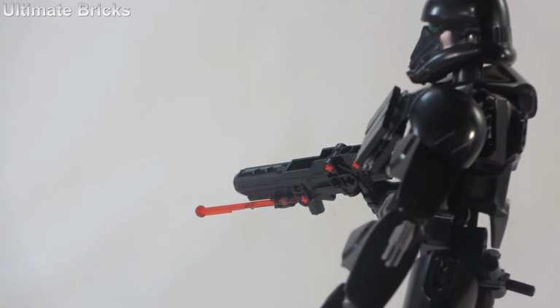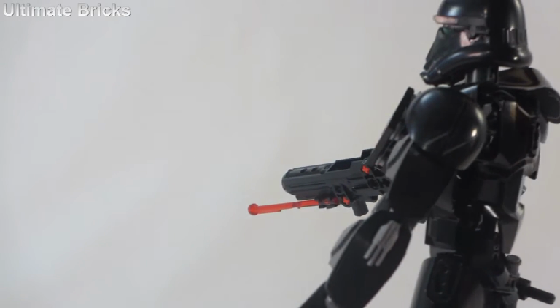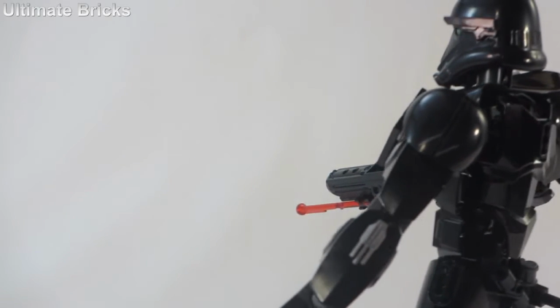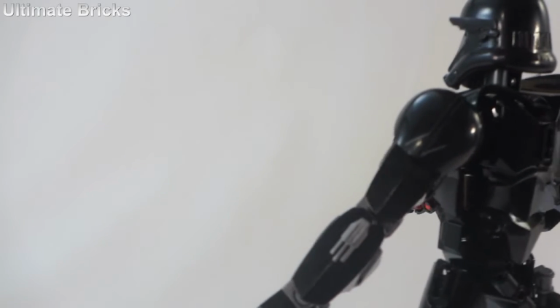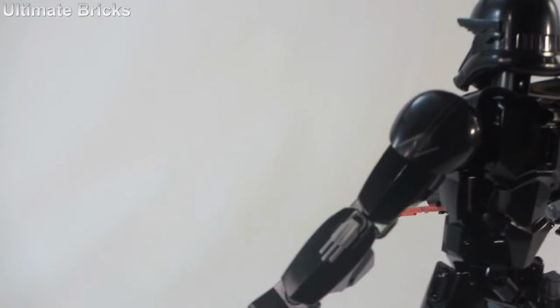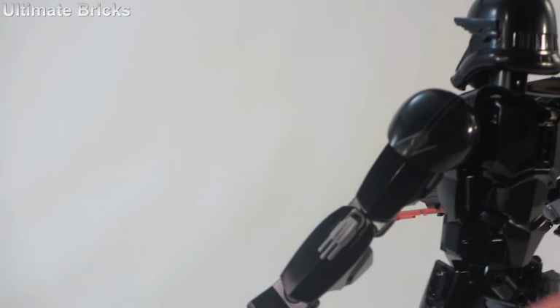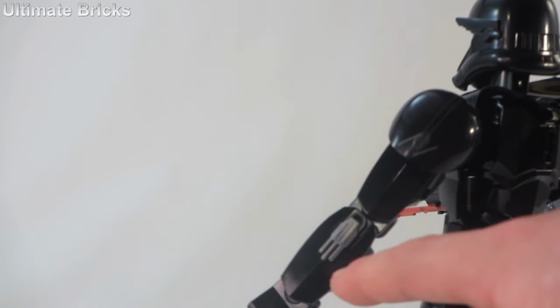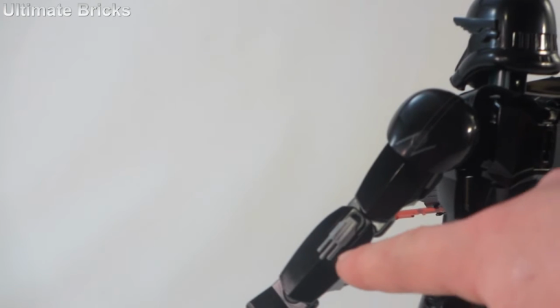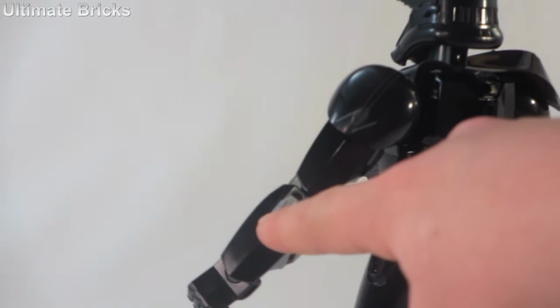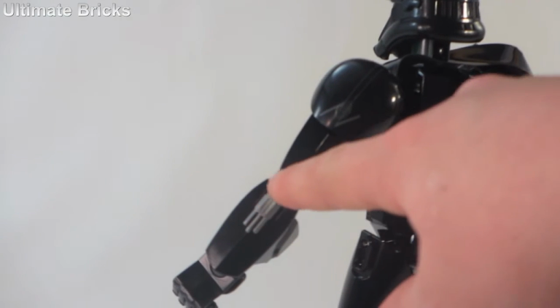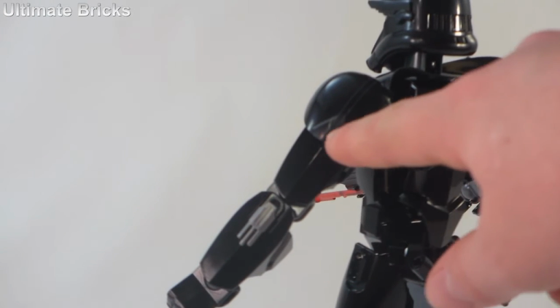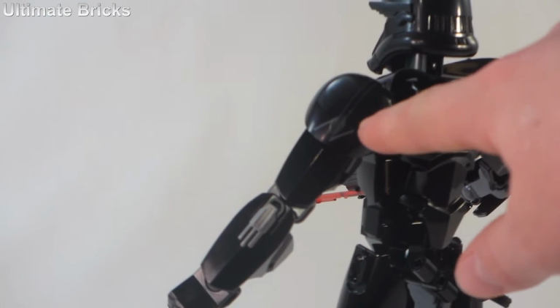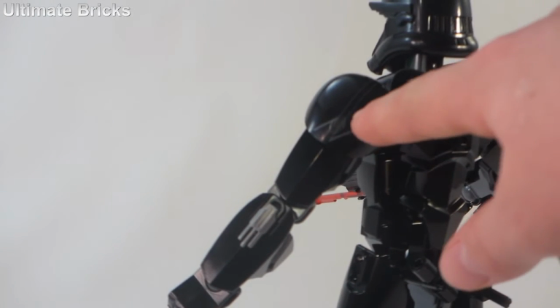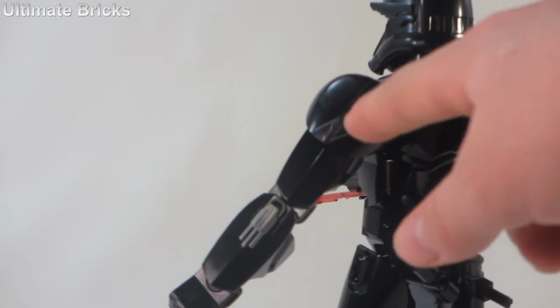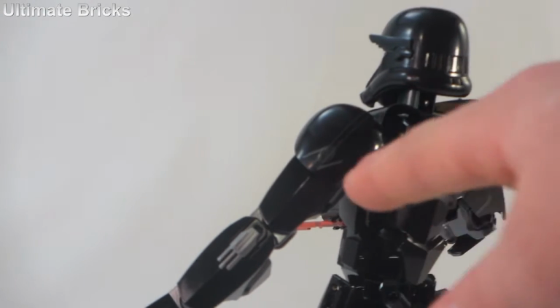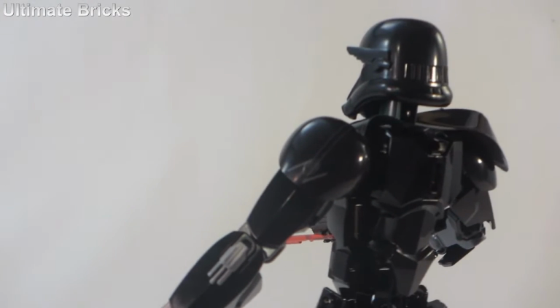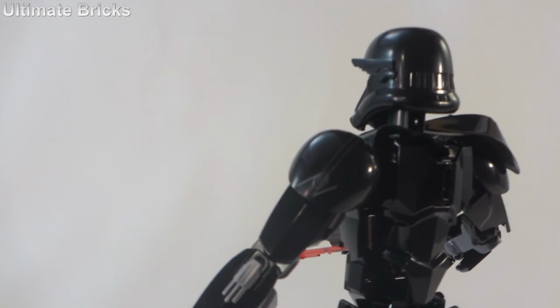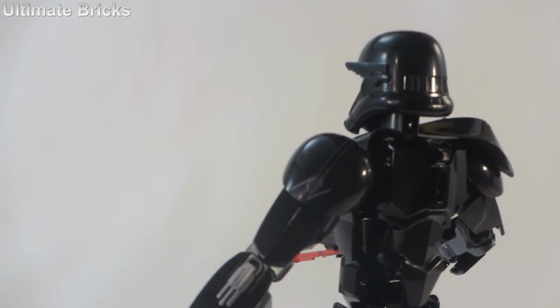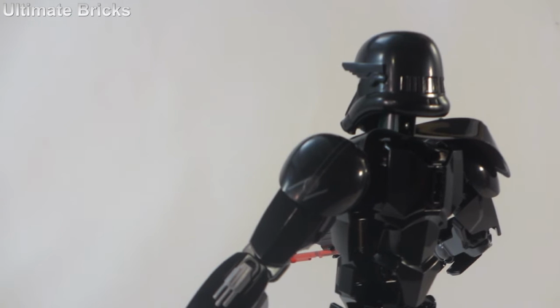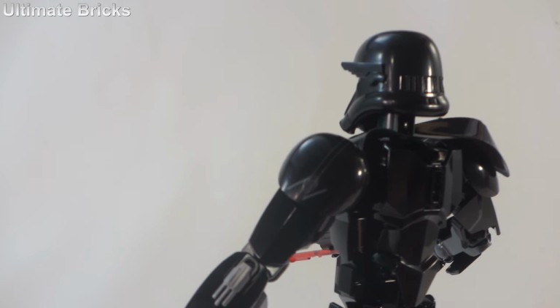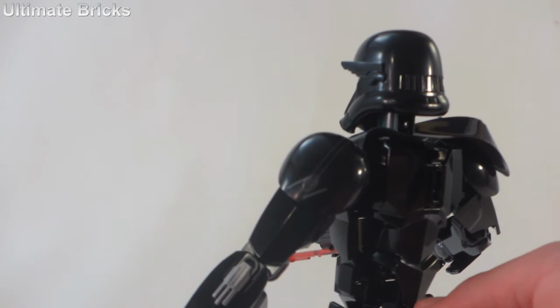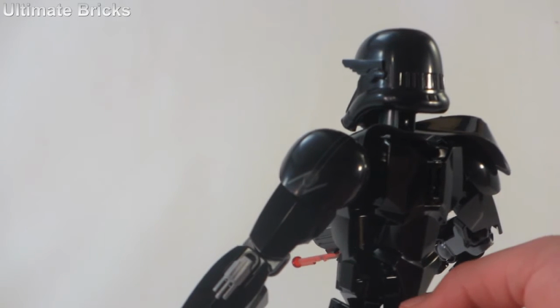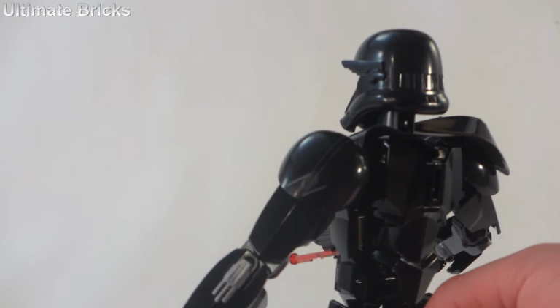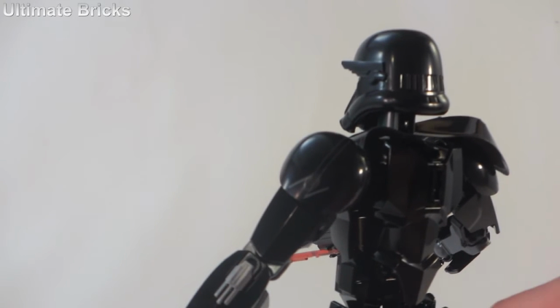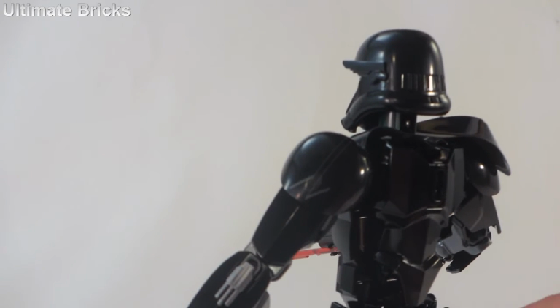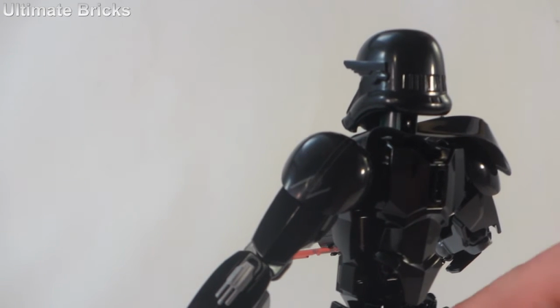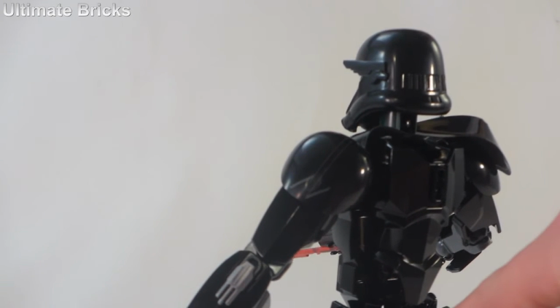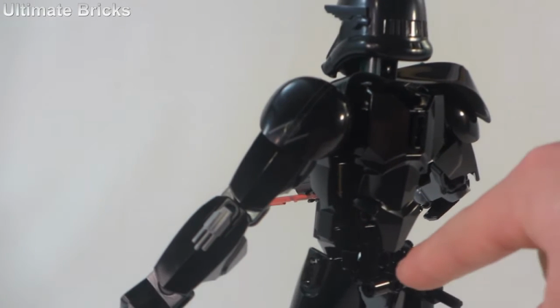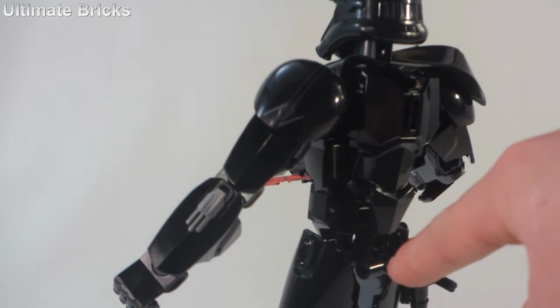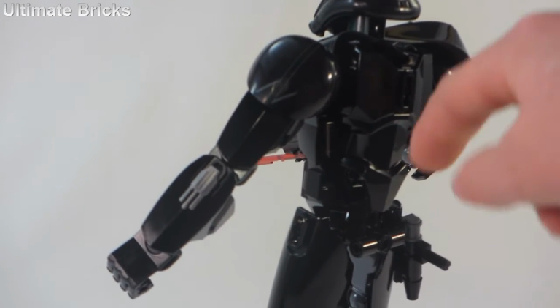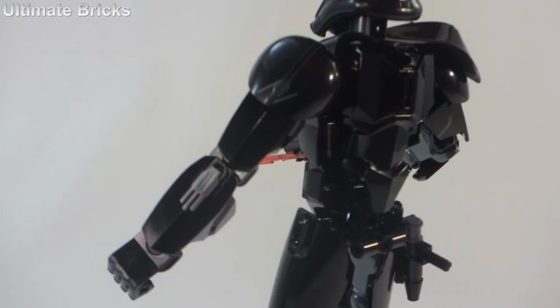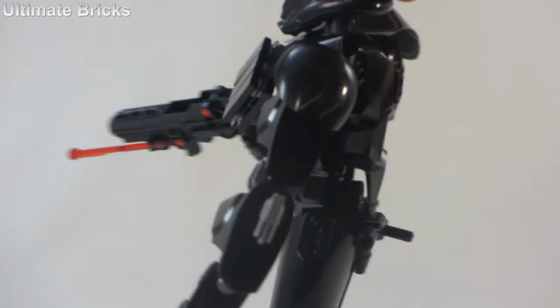On this arm, he has a little thing right there, as well as a printed shoulder piece right there. And he does have the little thermal detonator right there on his back.